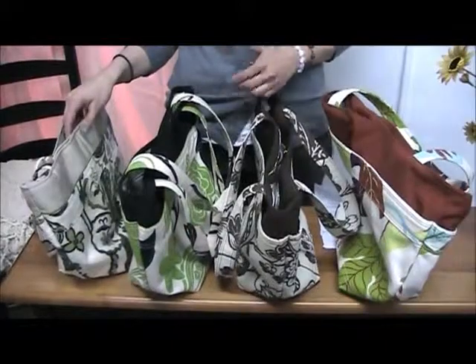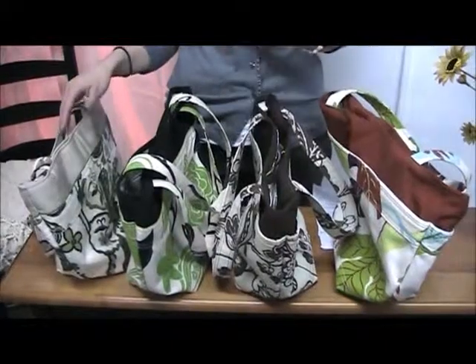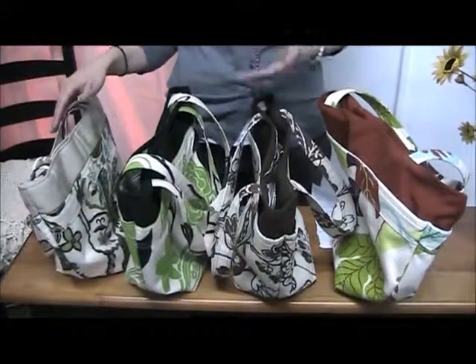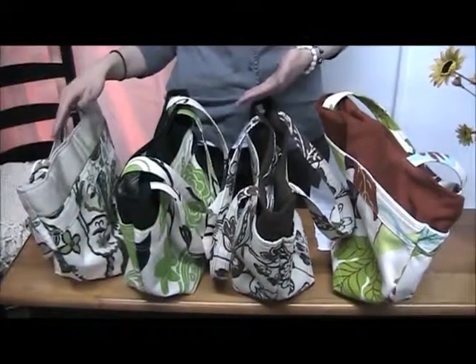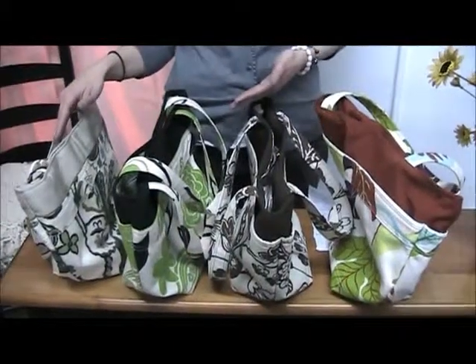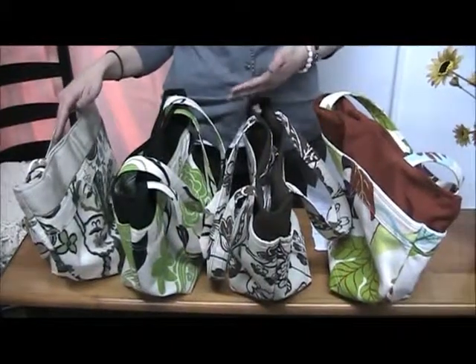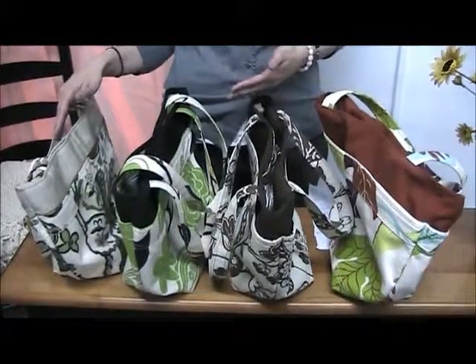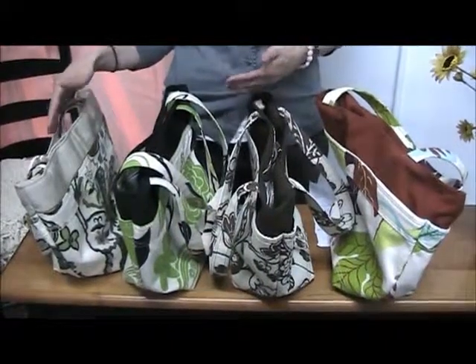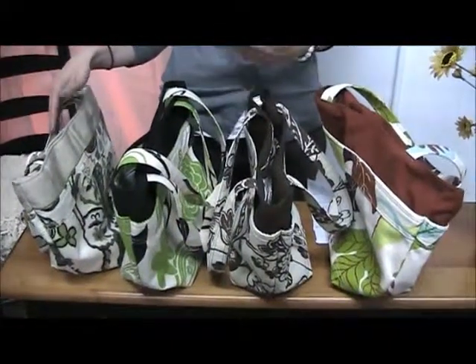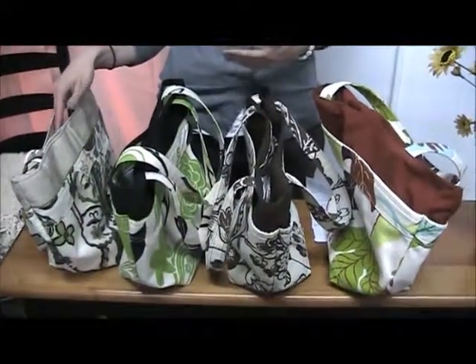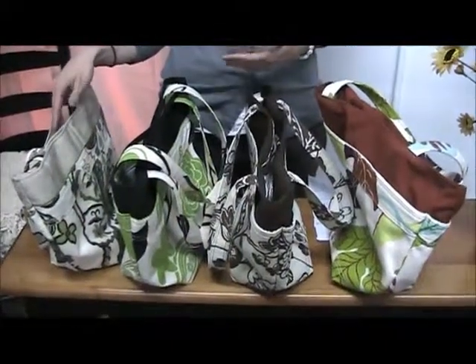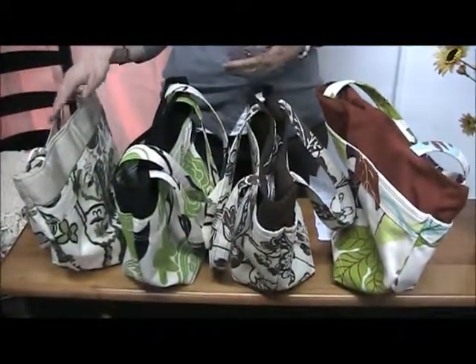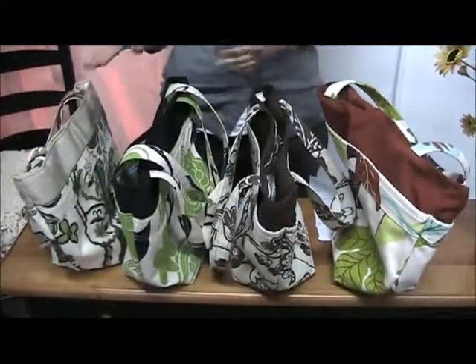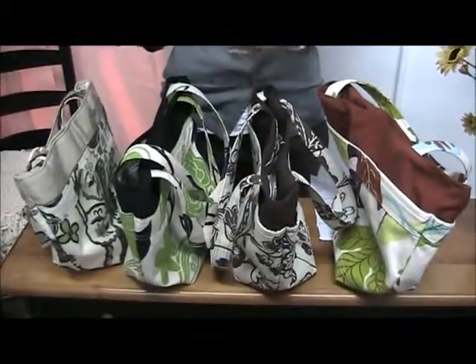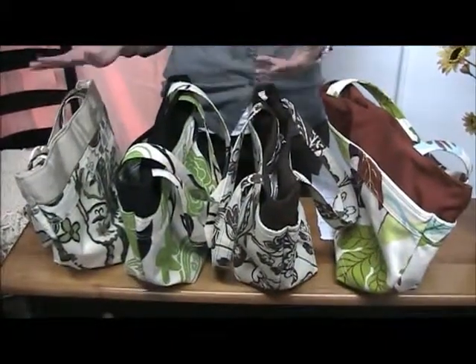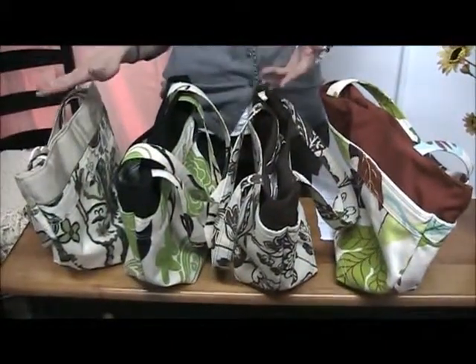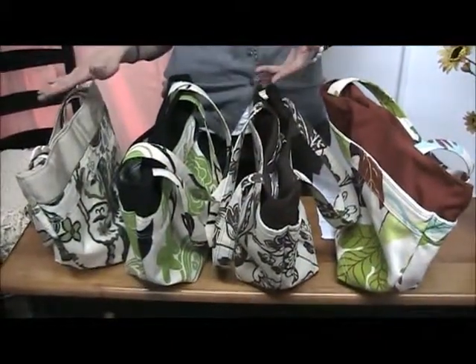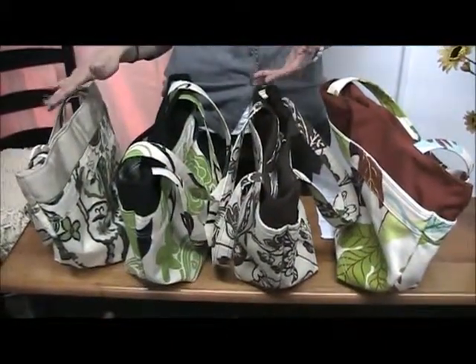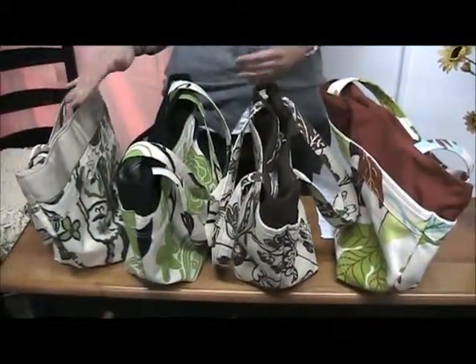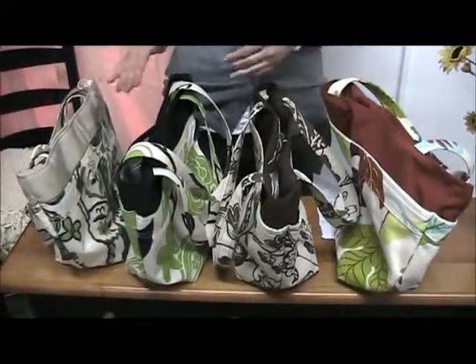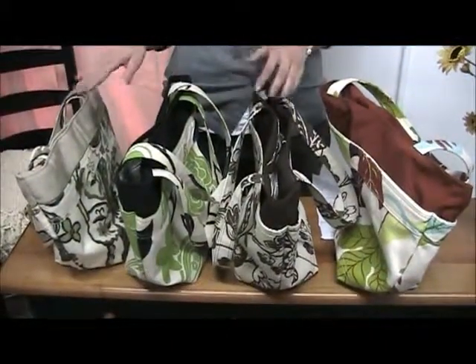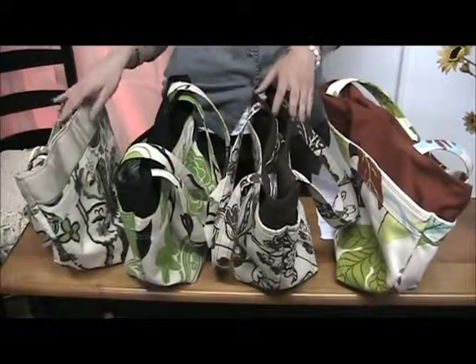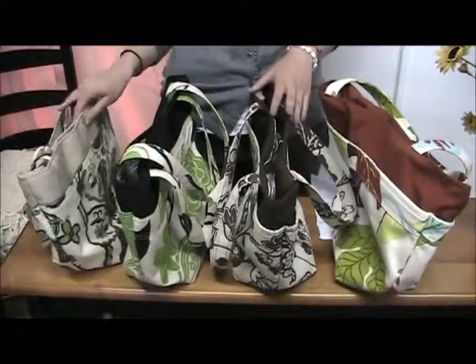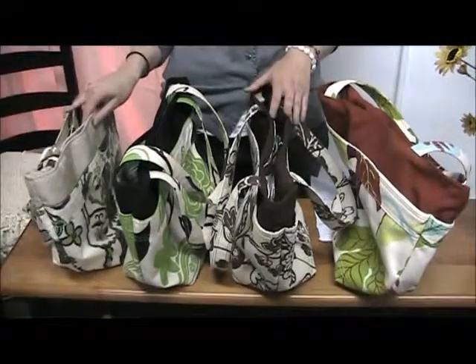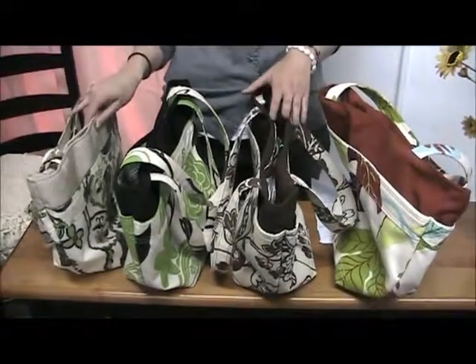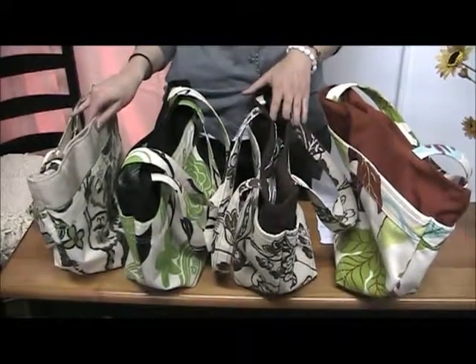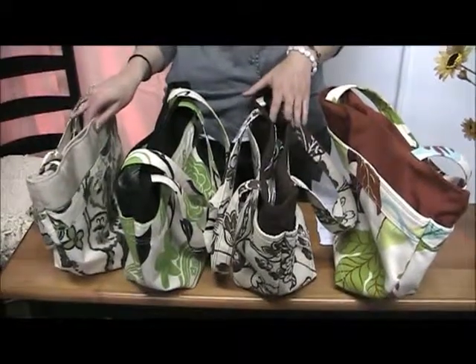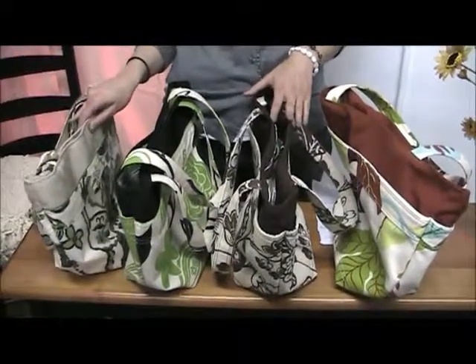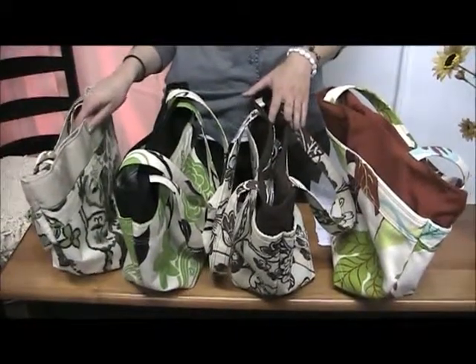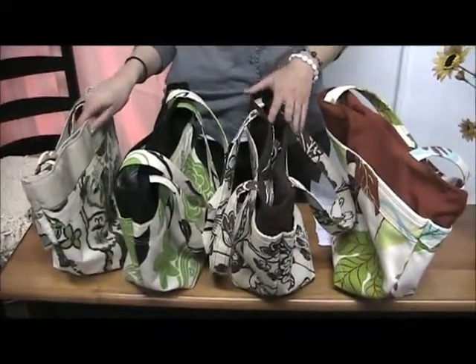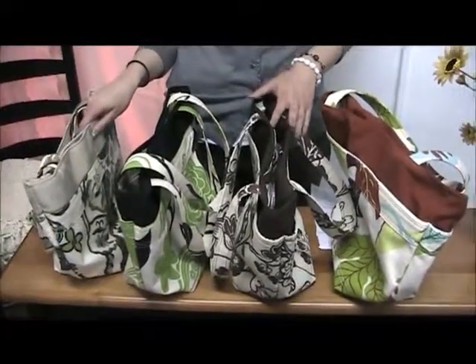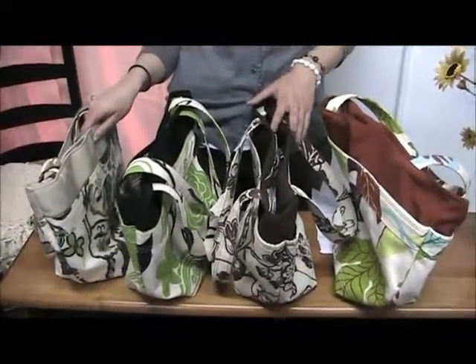It's a tote style, so that actually means it's not your standard purse. You're going to be able to fit a lot more inside, and we'll show you that in just a moment.